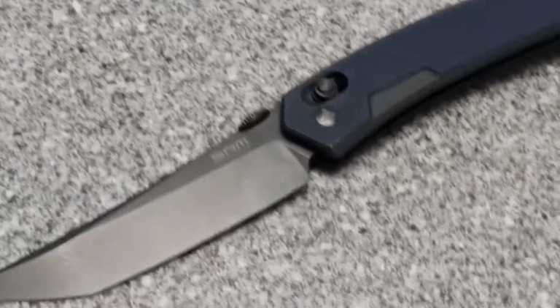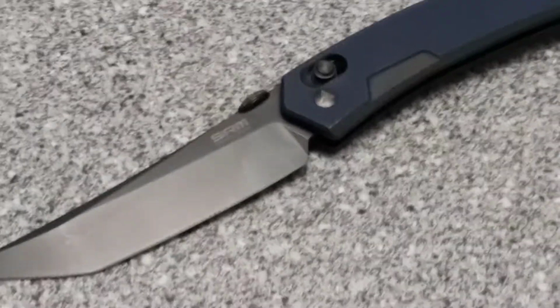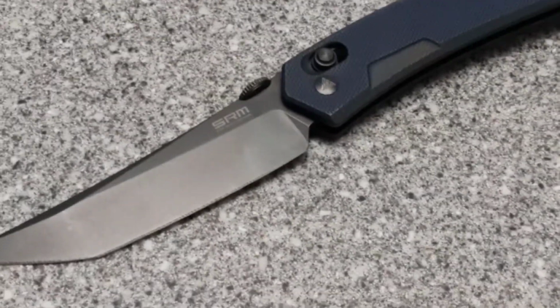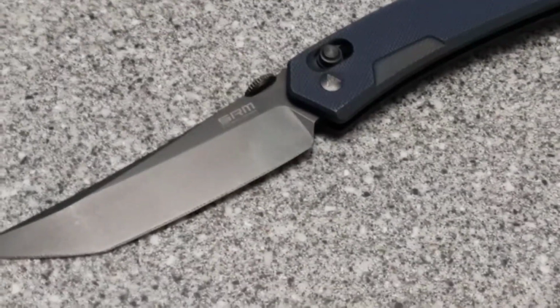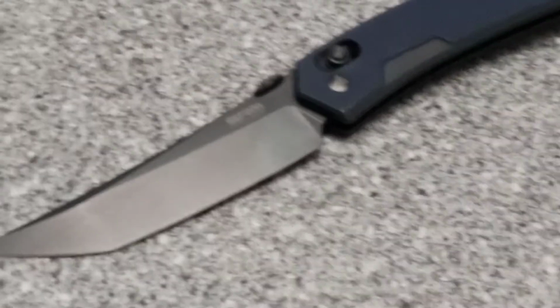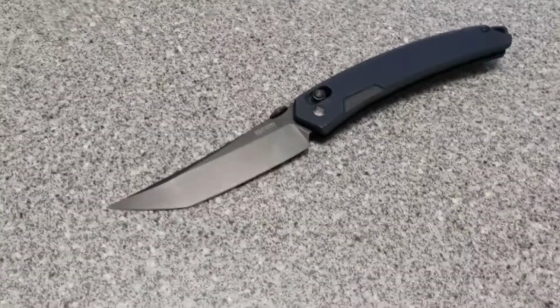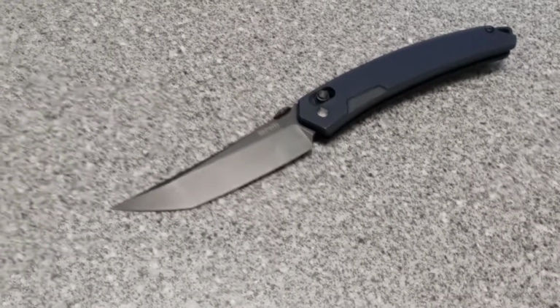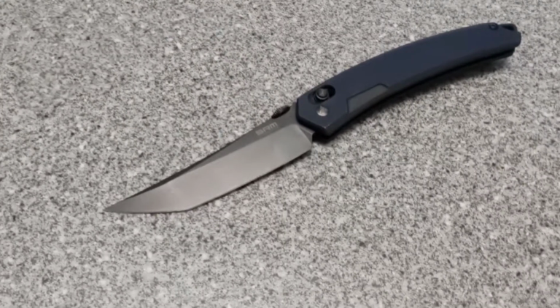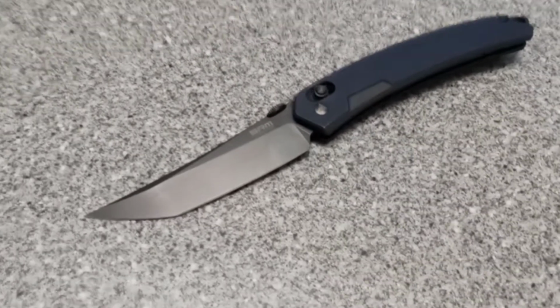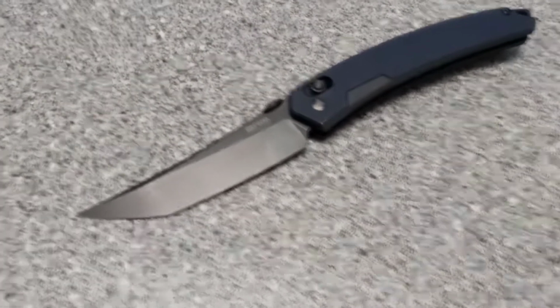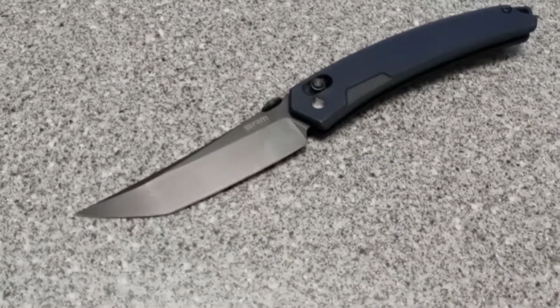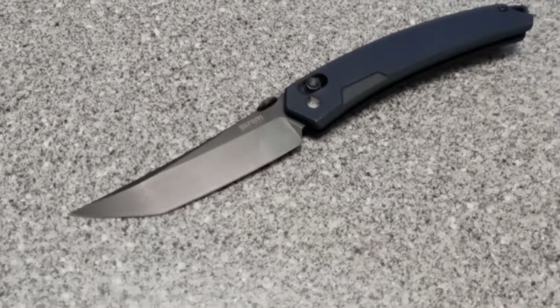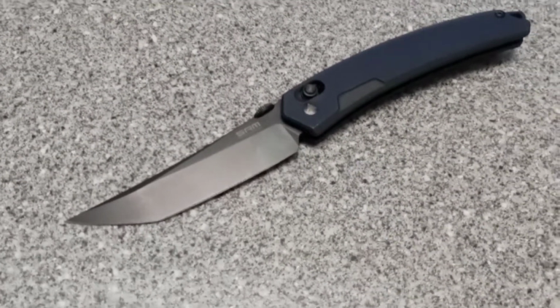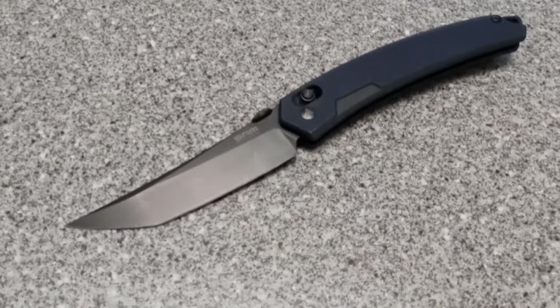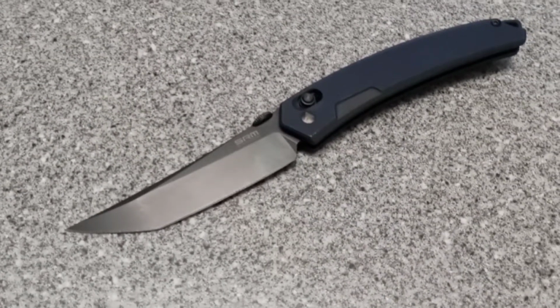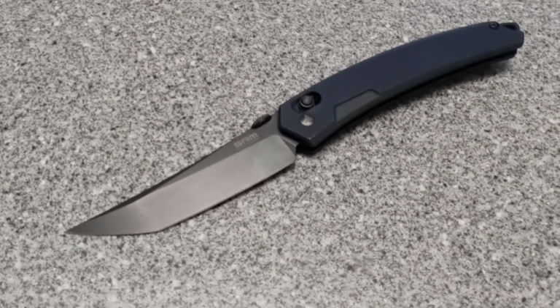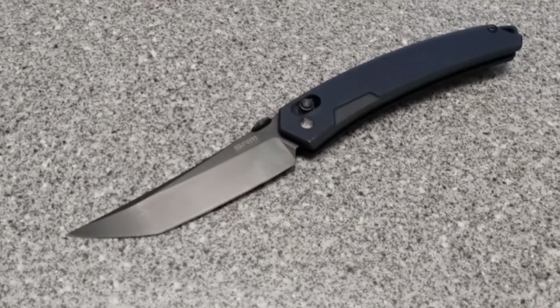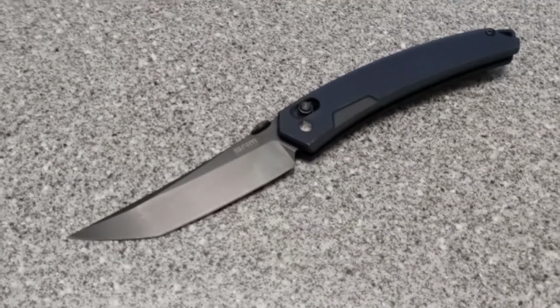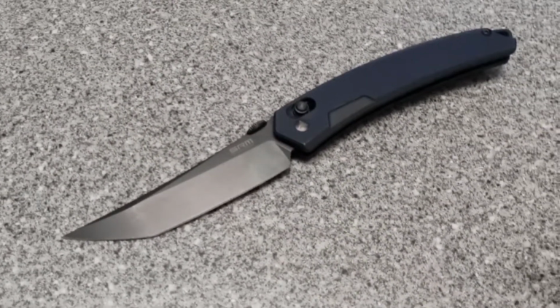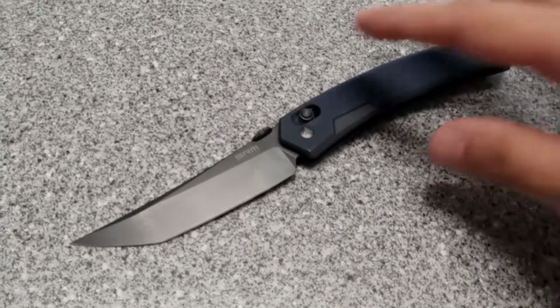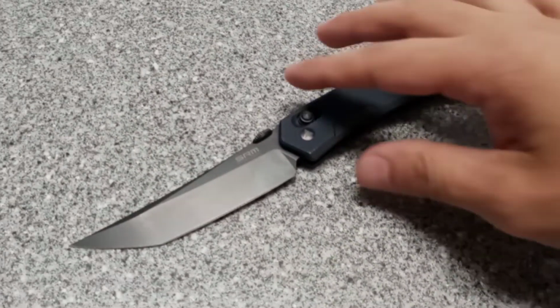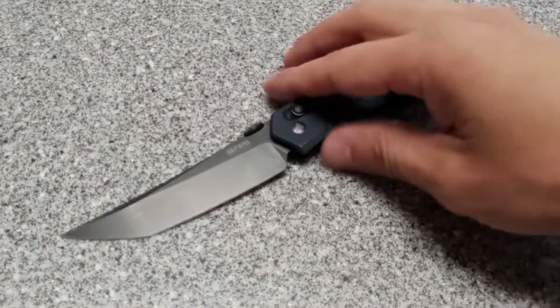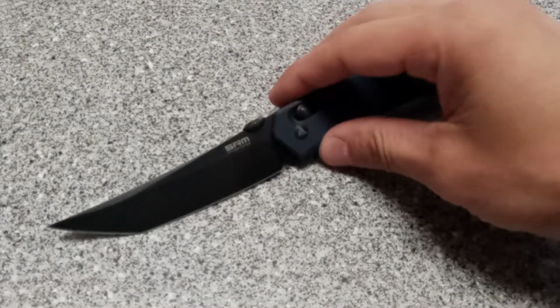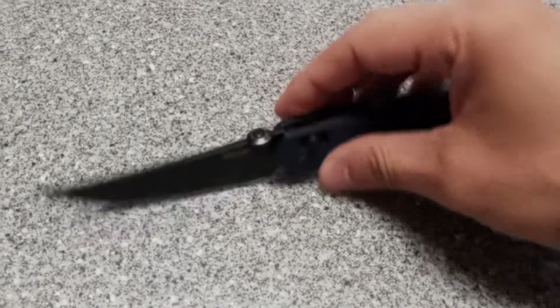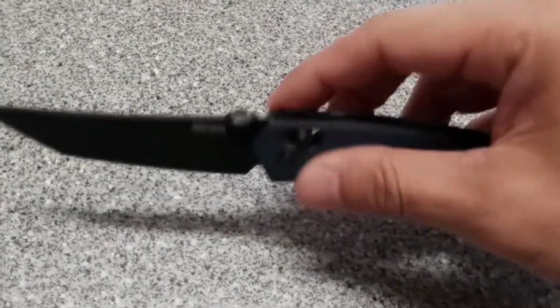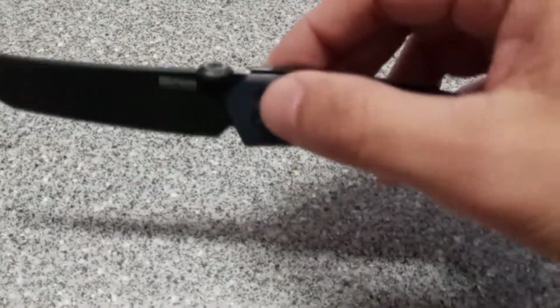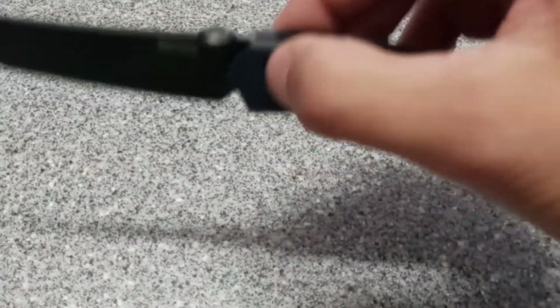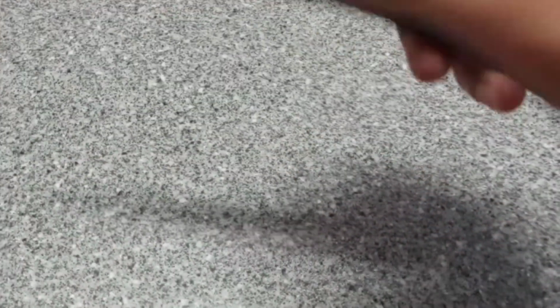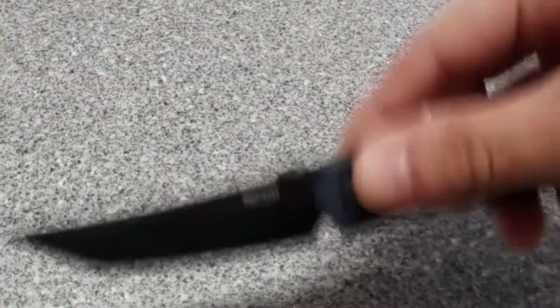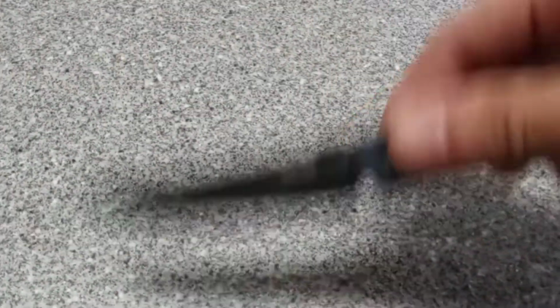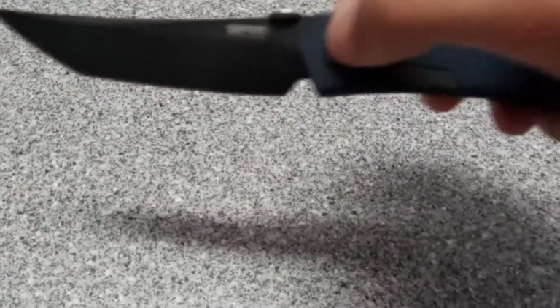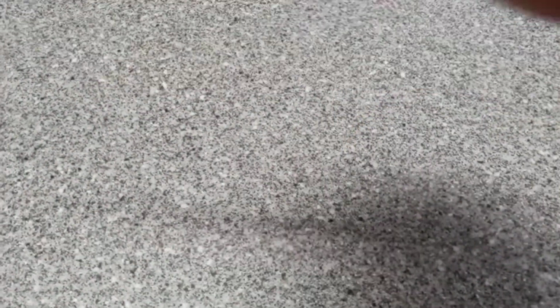Blade length is 3.57 inches. It's got this thing they call an ambi lock. I don't know the deal about it exactly.